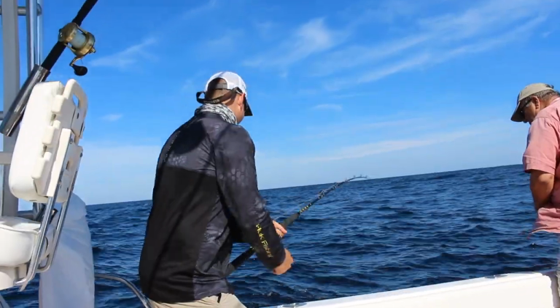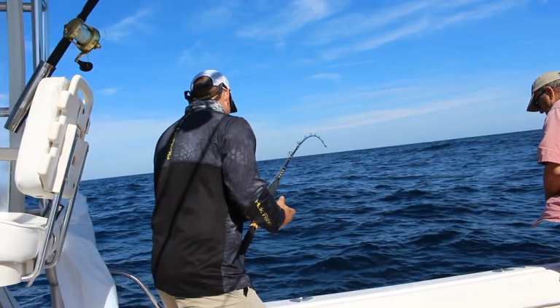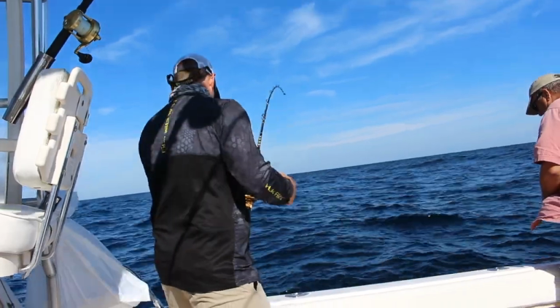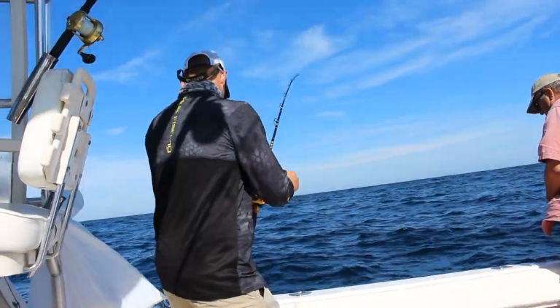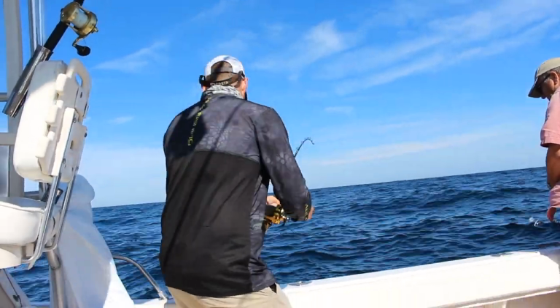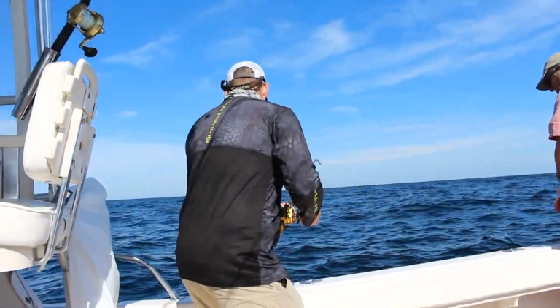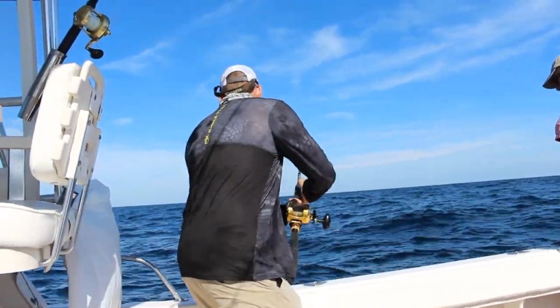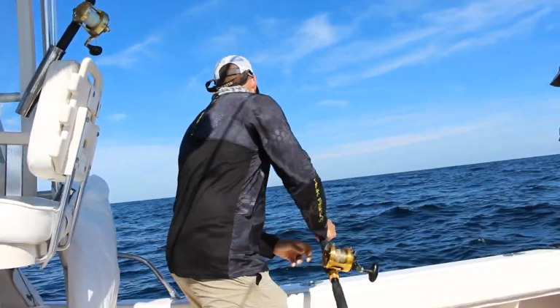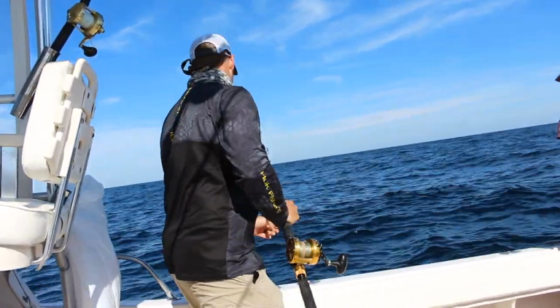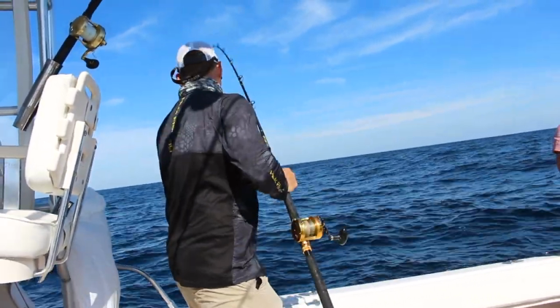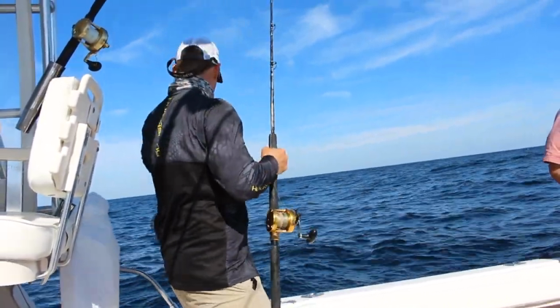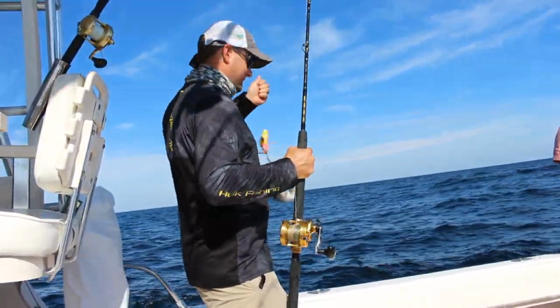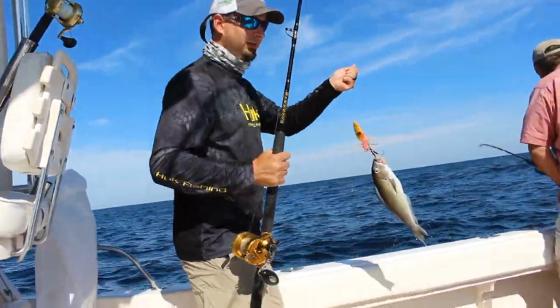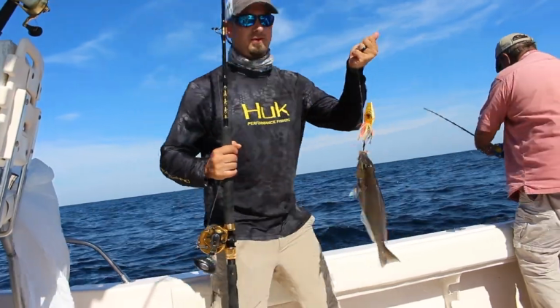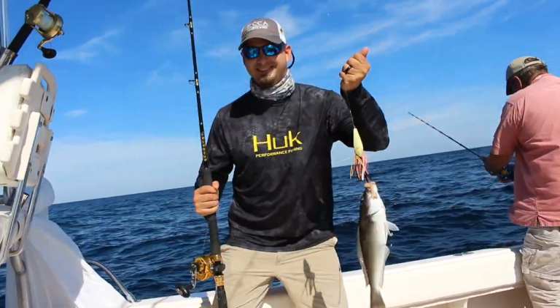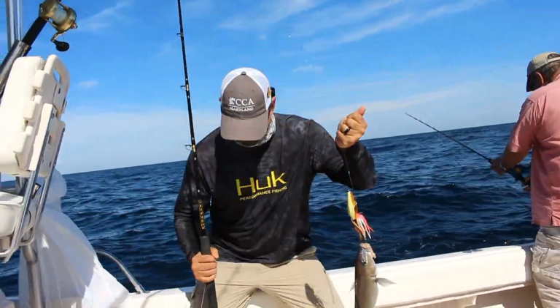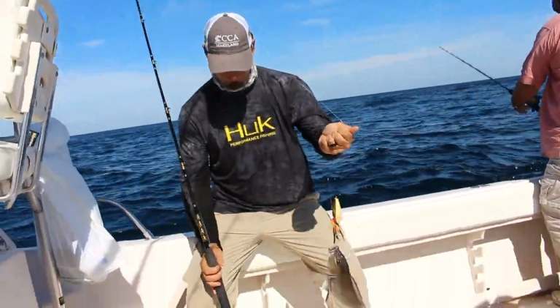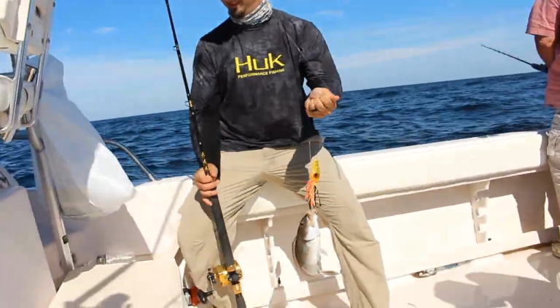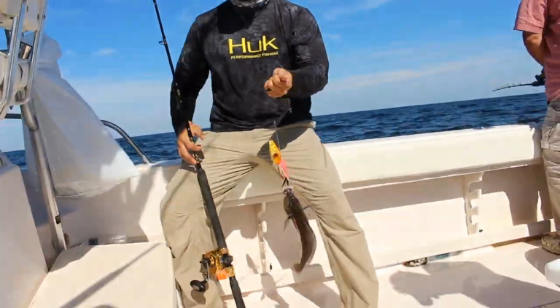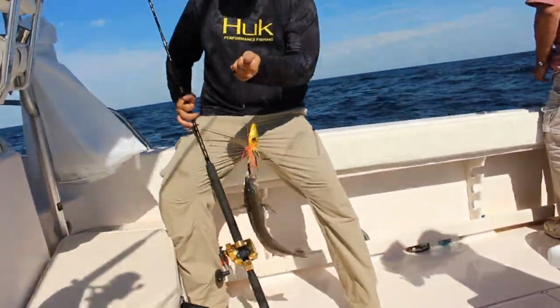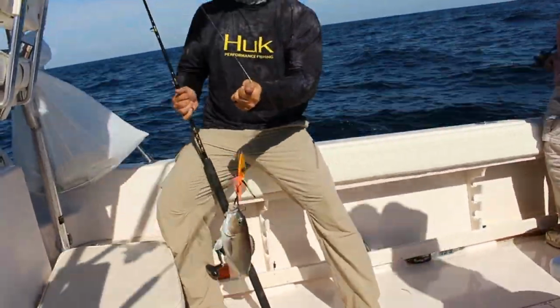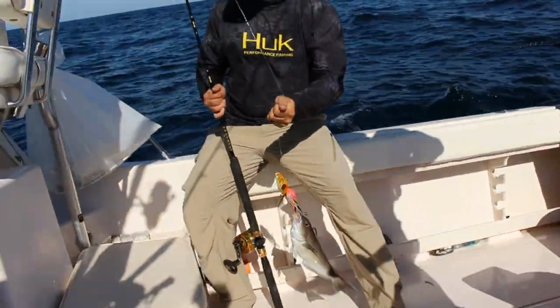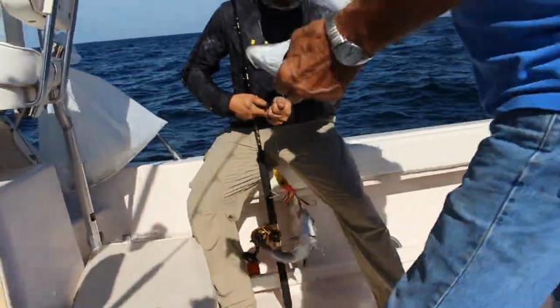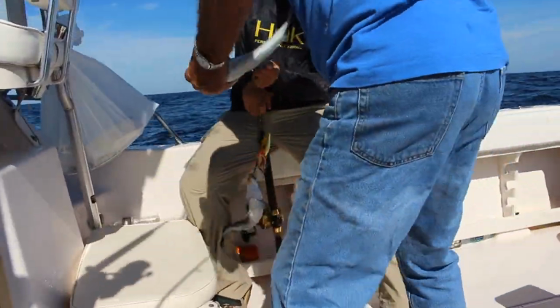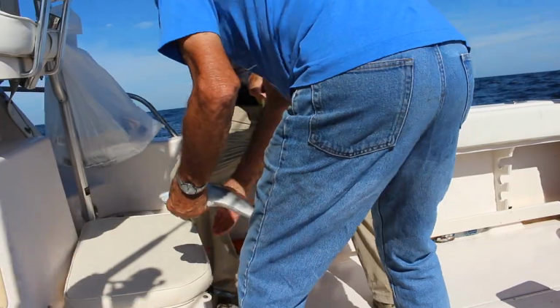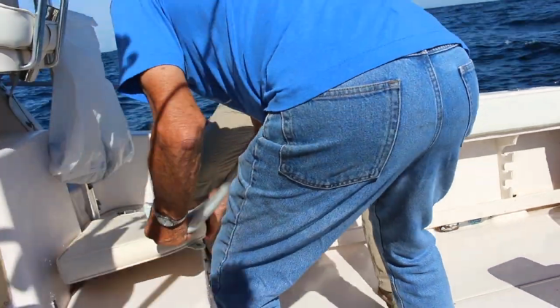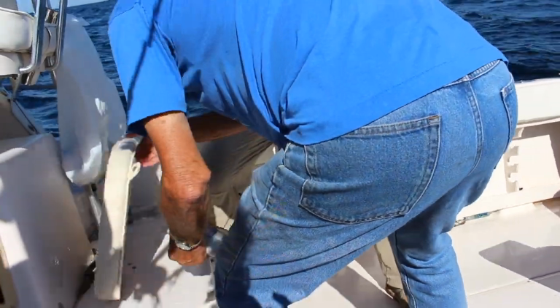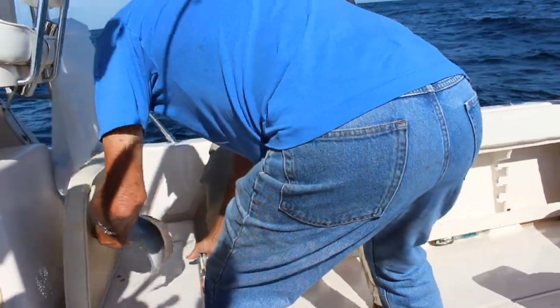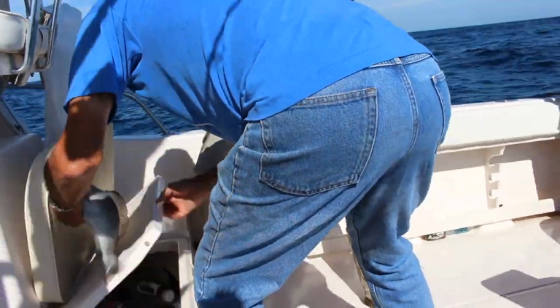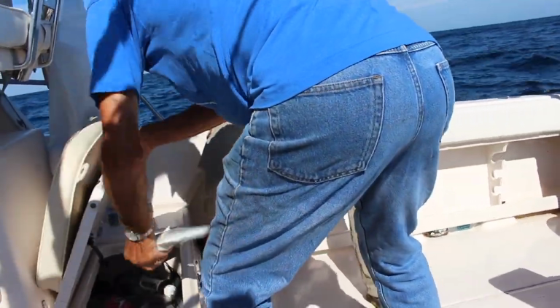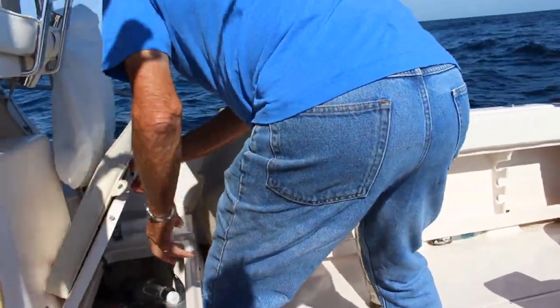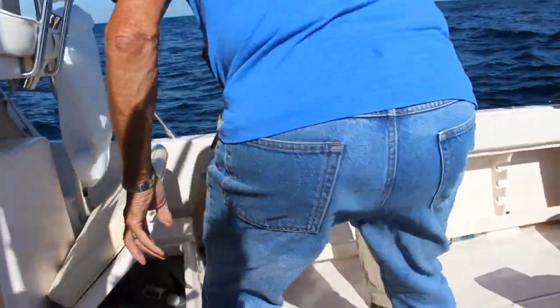Tile fish live right on the bottom, so it's important to use a braid main line, both so you can feel the bottom and so you can feel the bites. The only other thing you need to know to target these fish is where there's good hard rocky bottom in 250 to 350 feet of water.